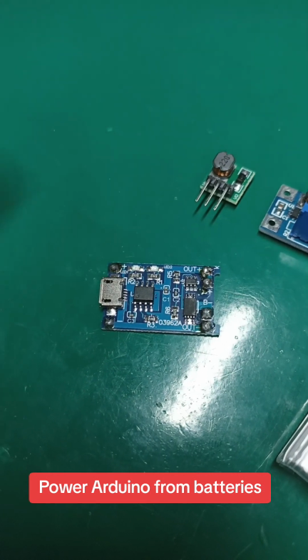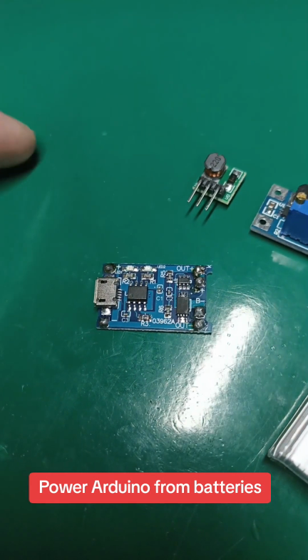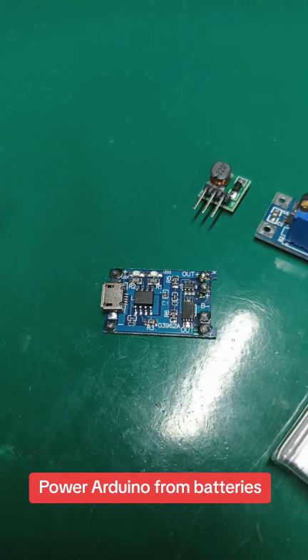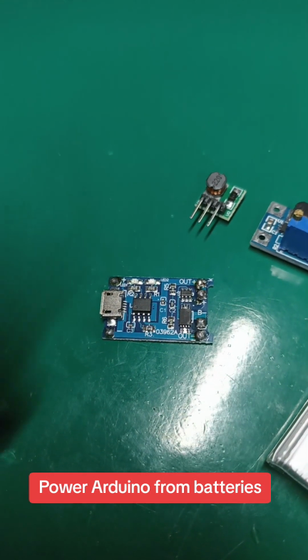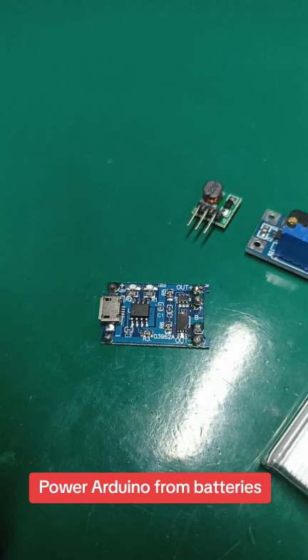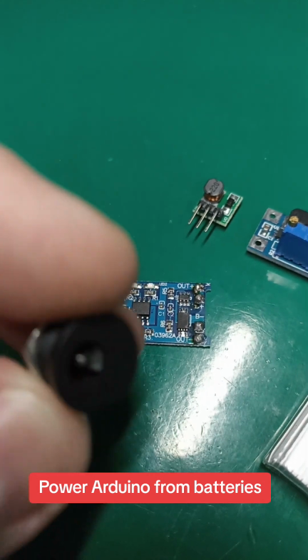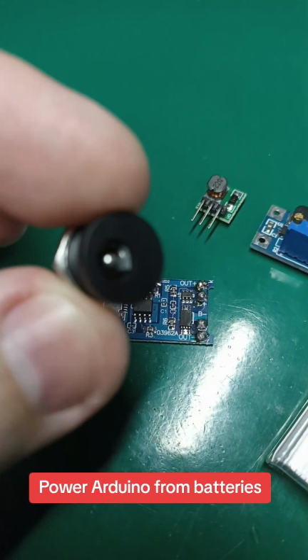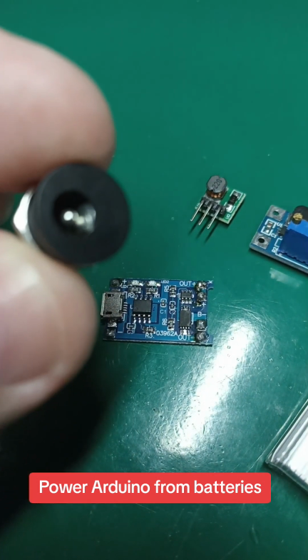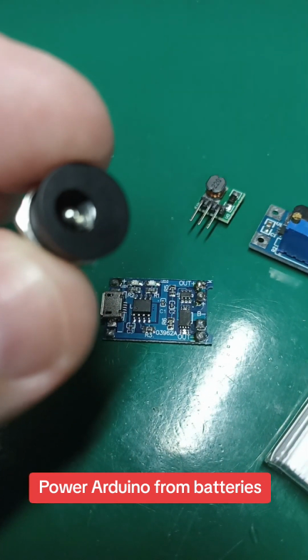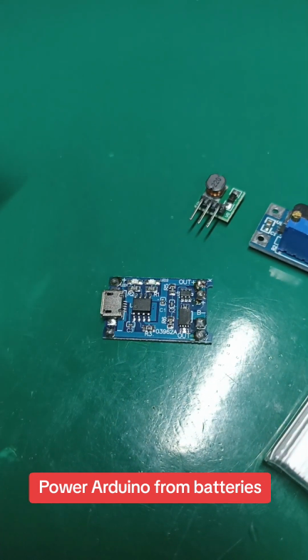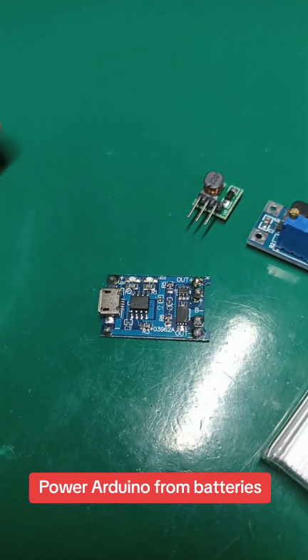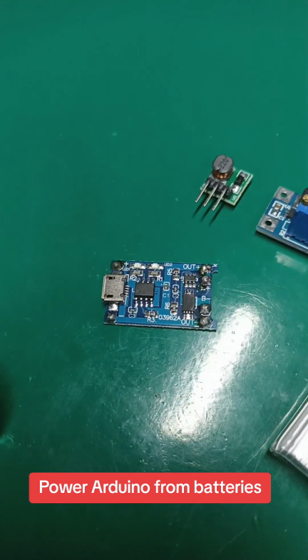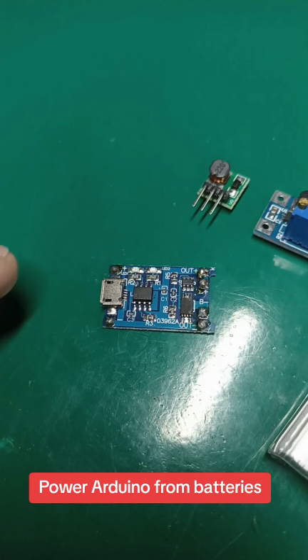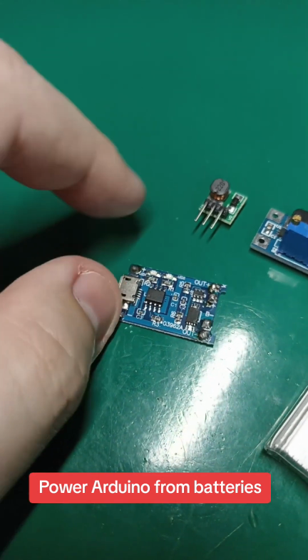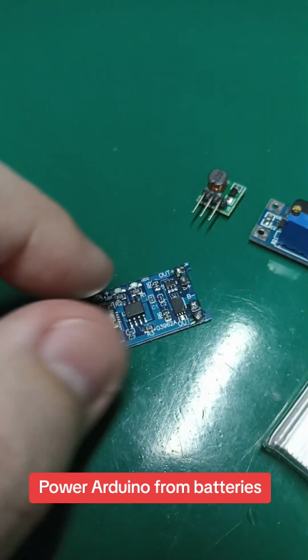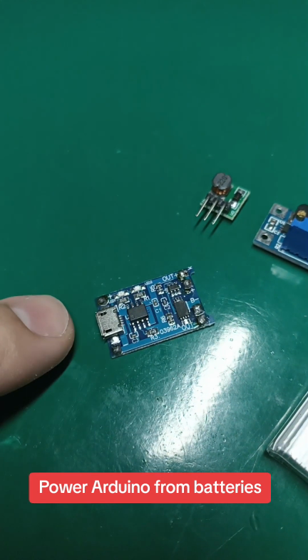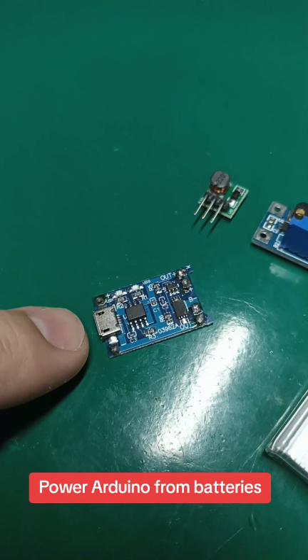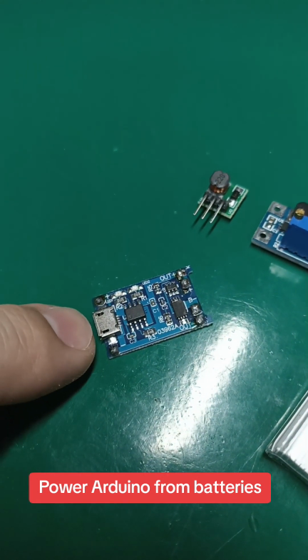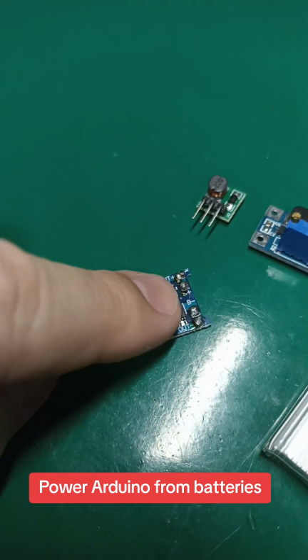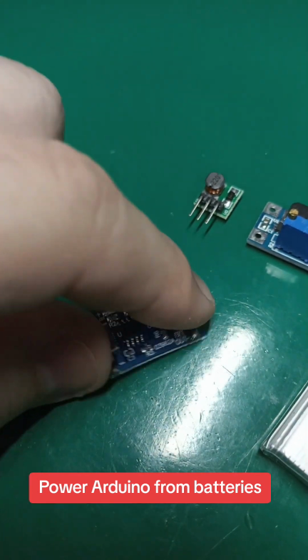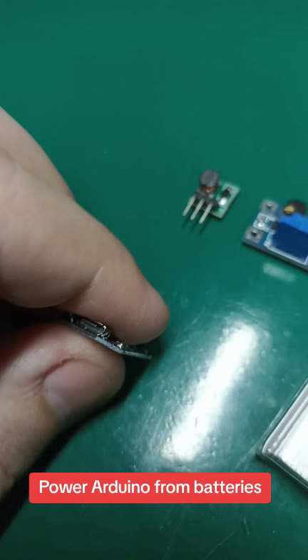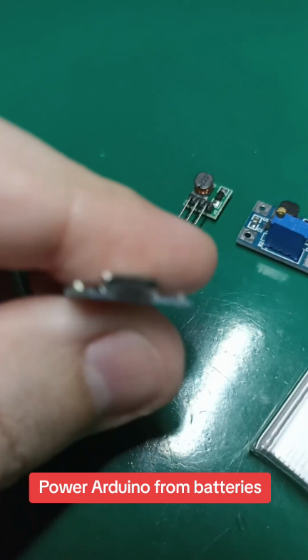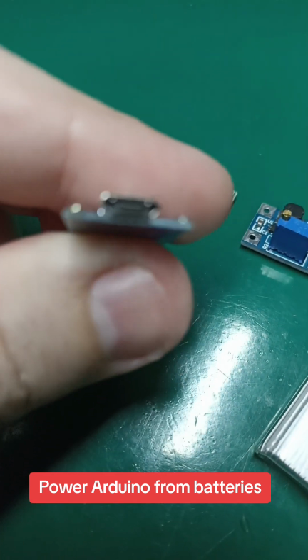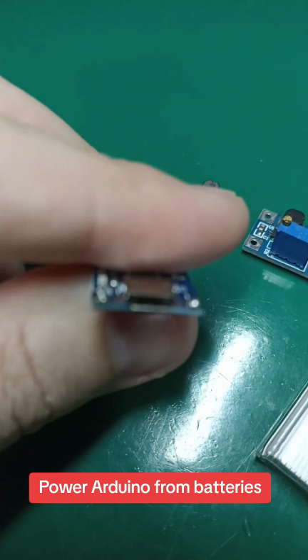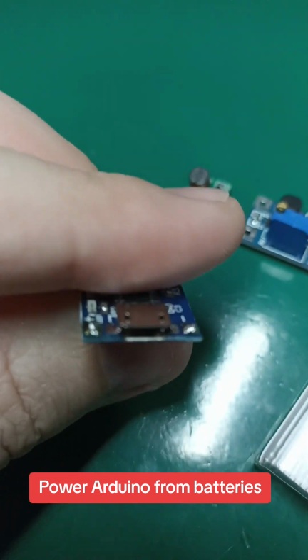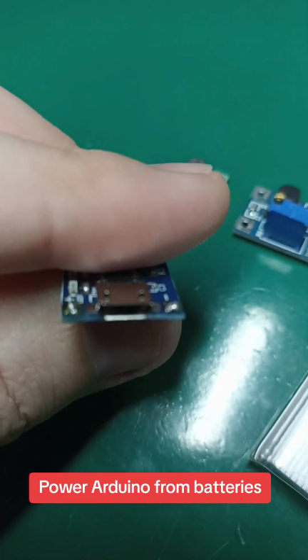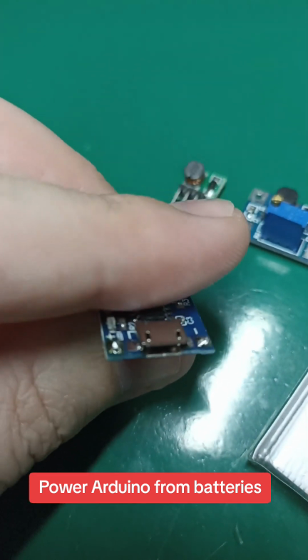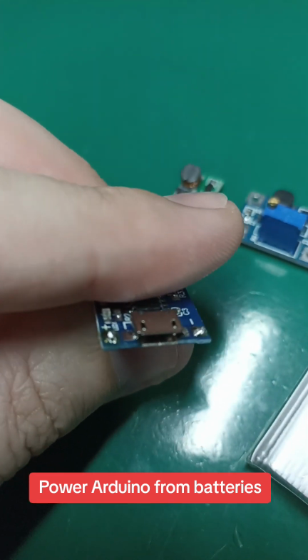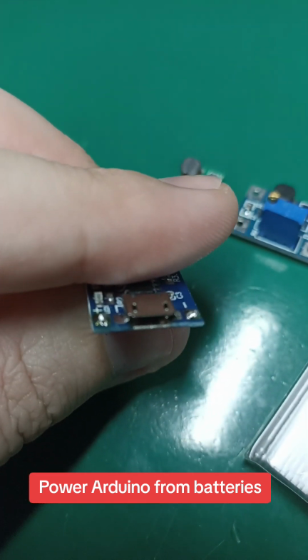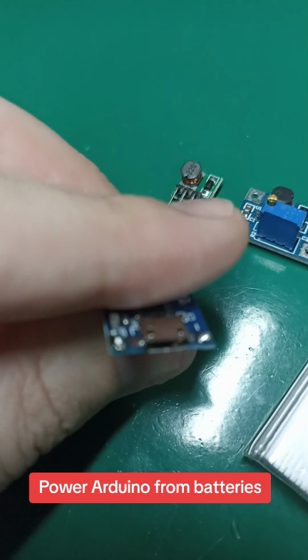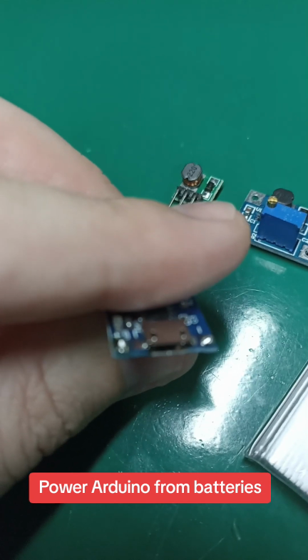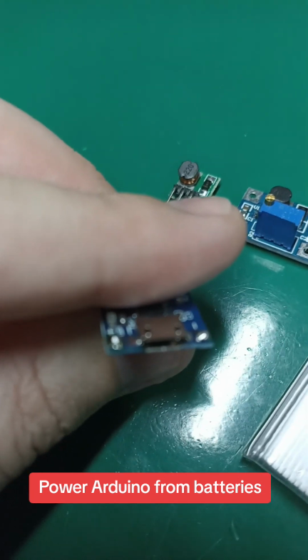Then you have to use a 5 volt power supply for this, or you supply this board with a USB — micro USB or USB-C connector, like this one.